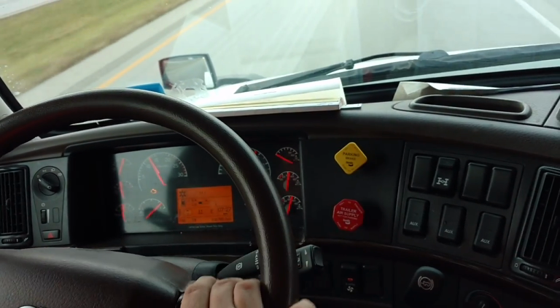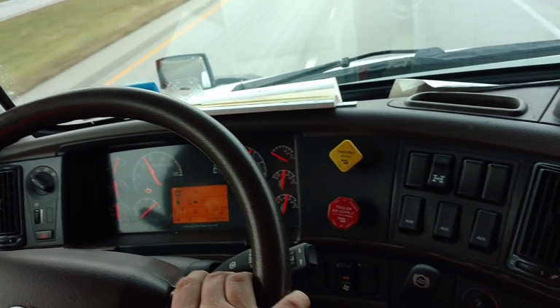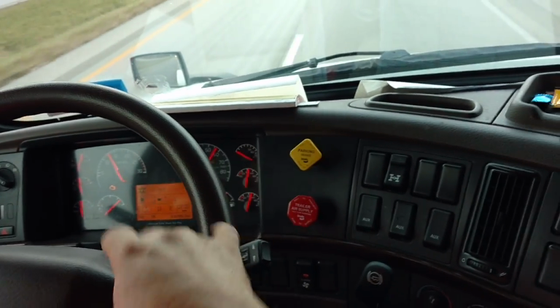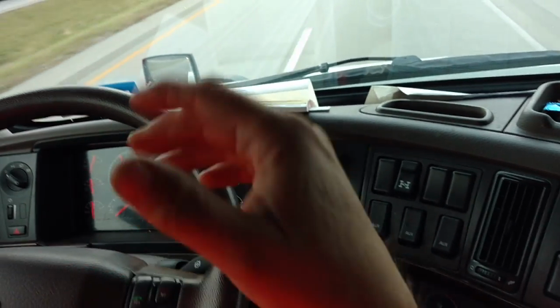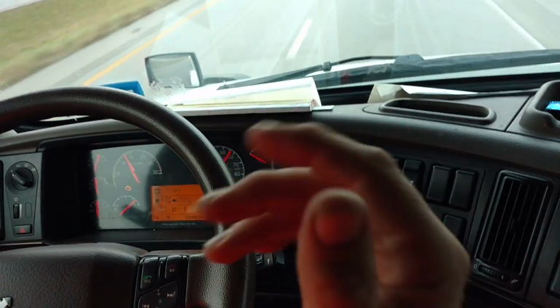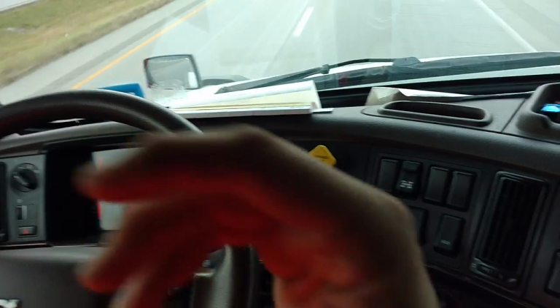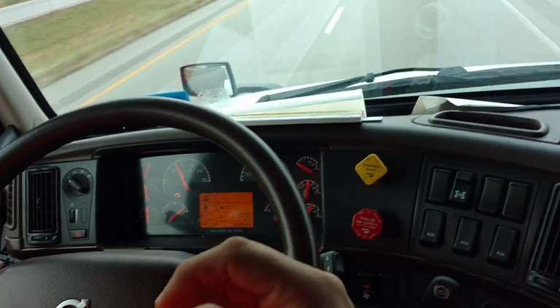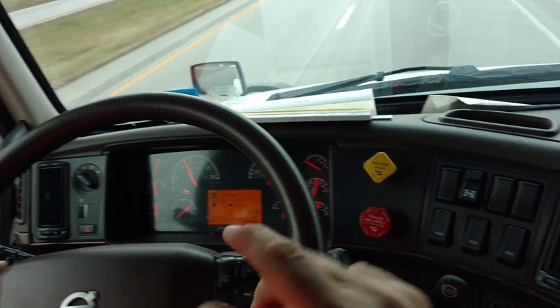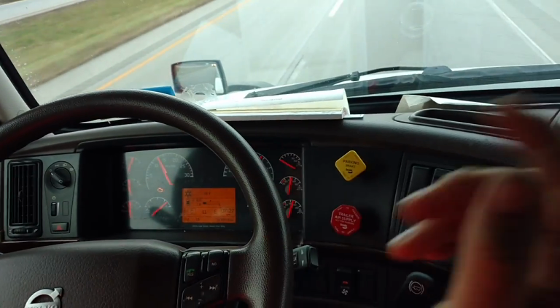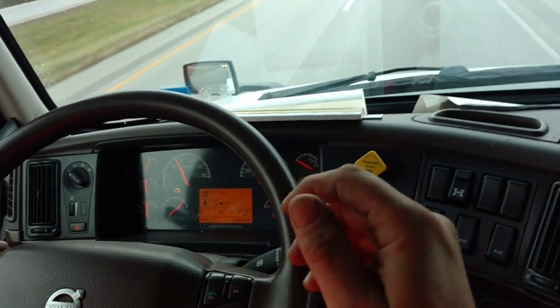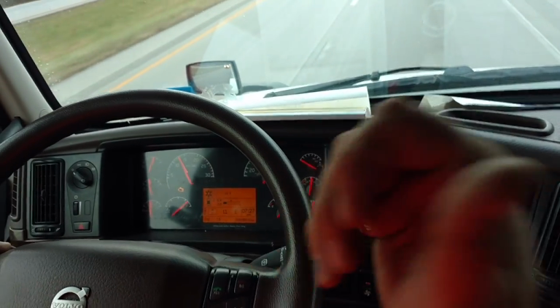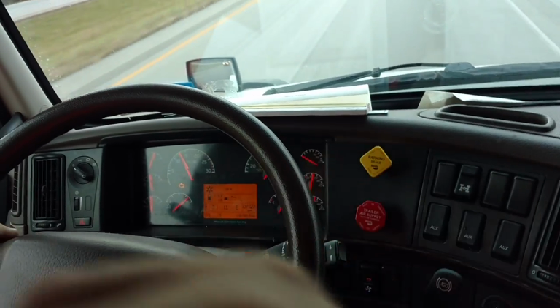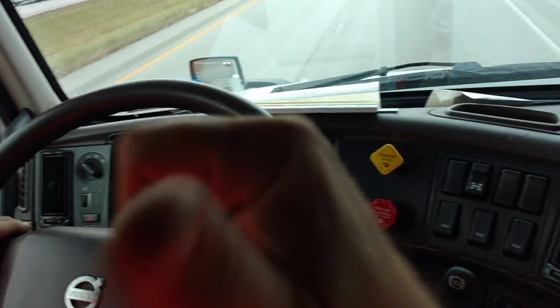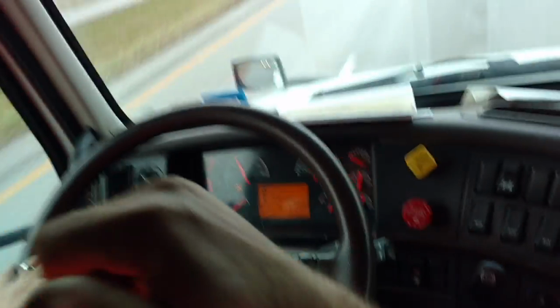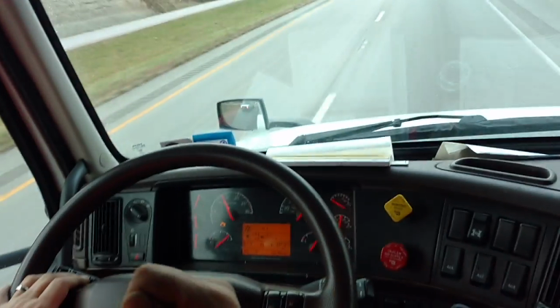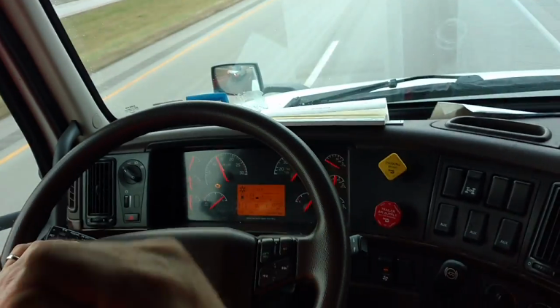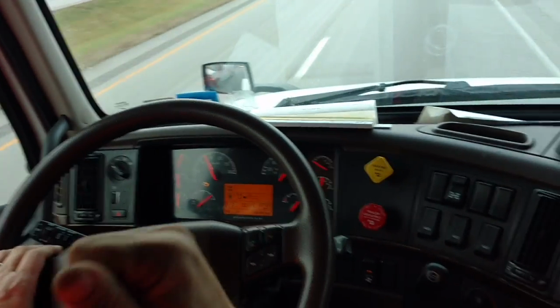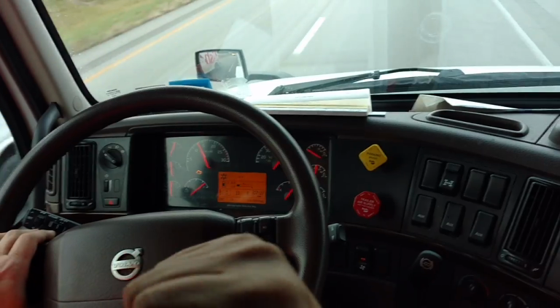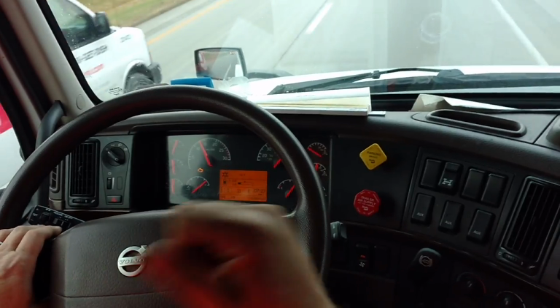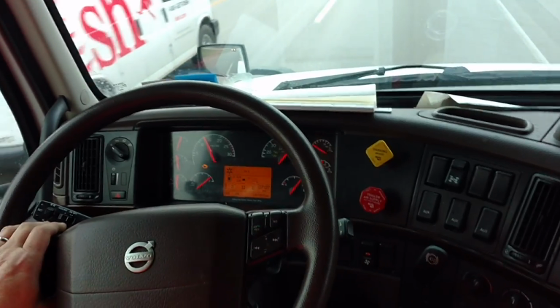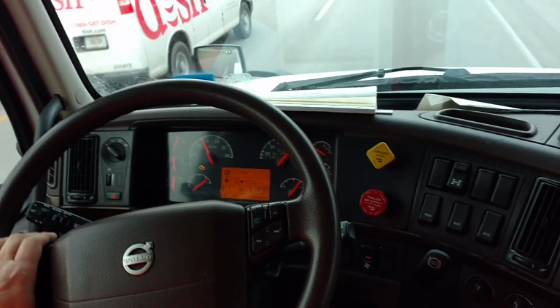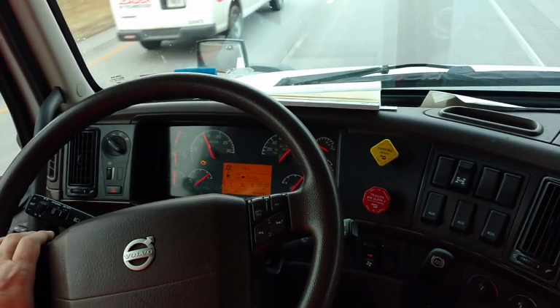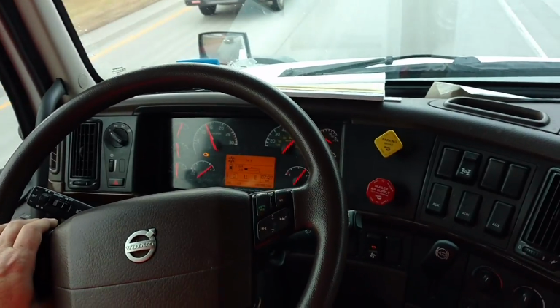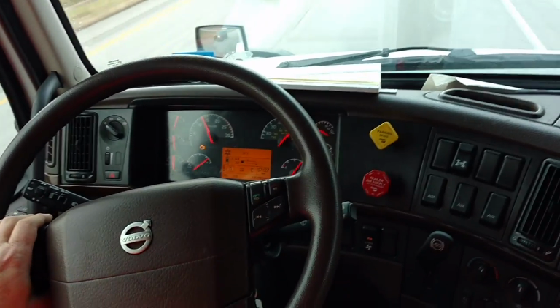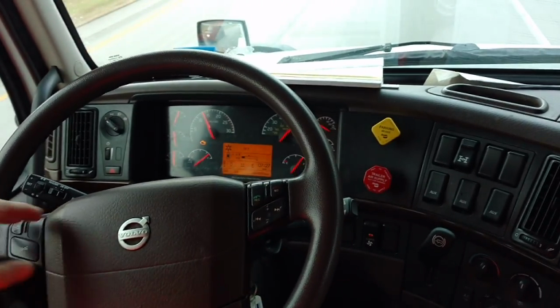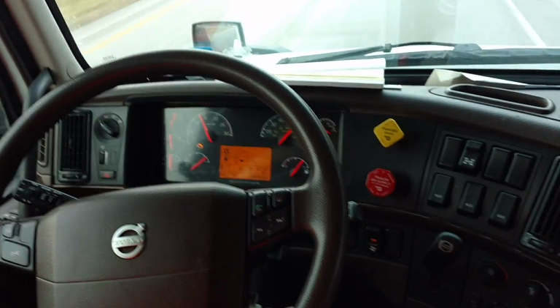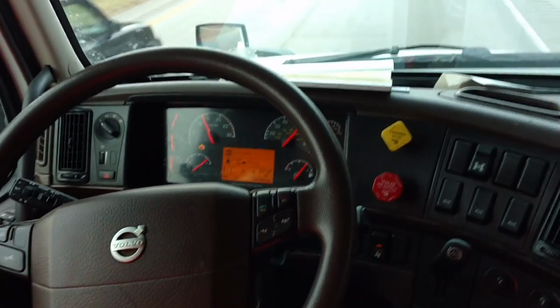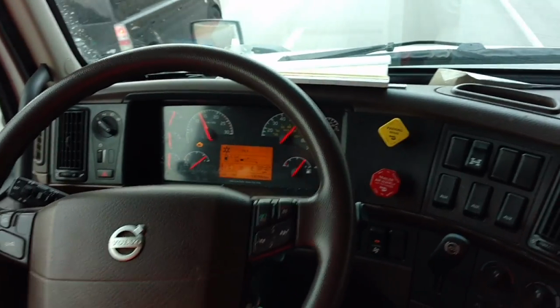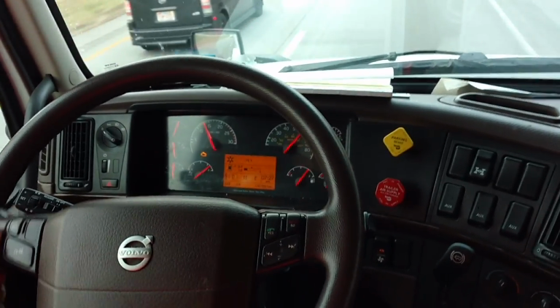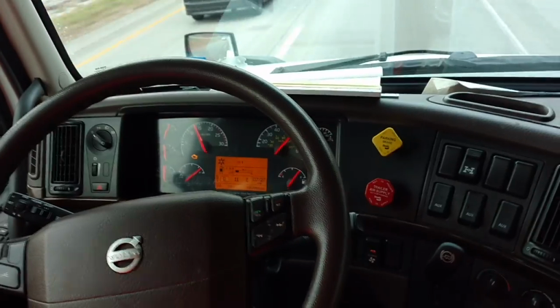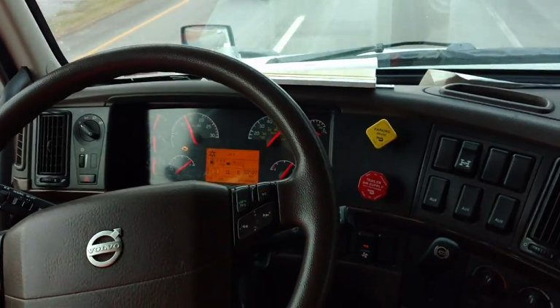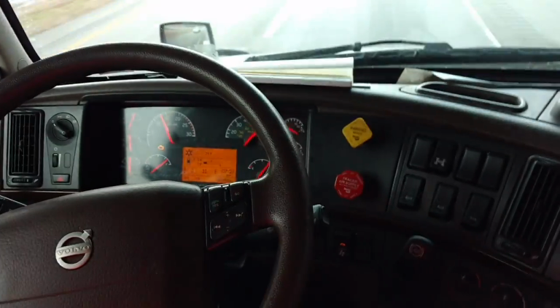By the way, I'm not holding the camera and I don't have my tripod — that's my co-driver Mike holding the camera. Did I miss anything? I don't think so.